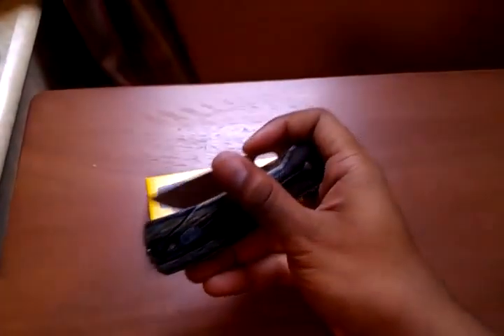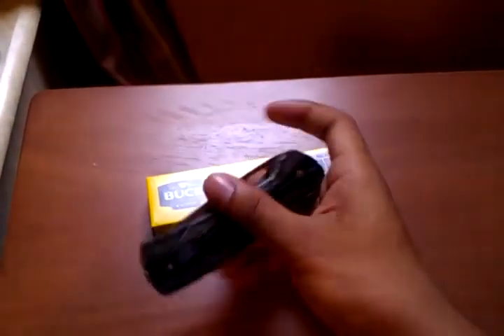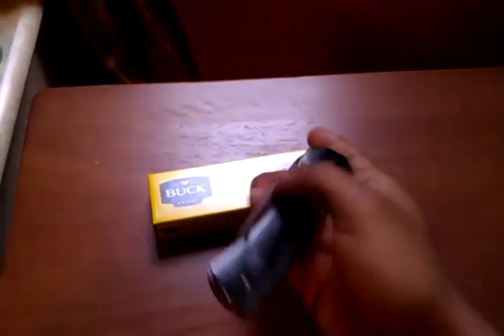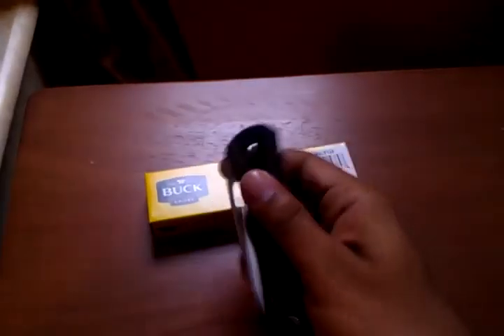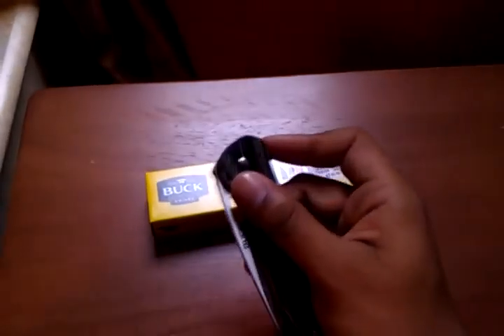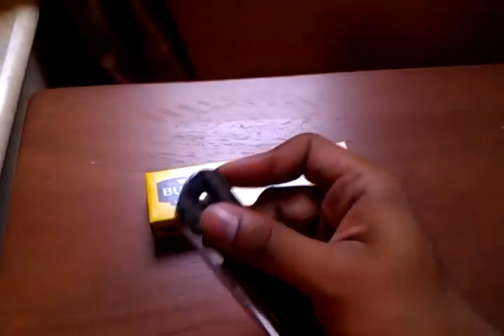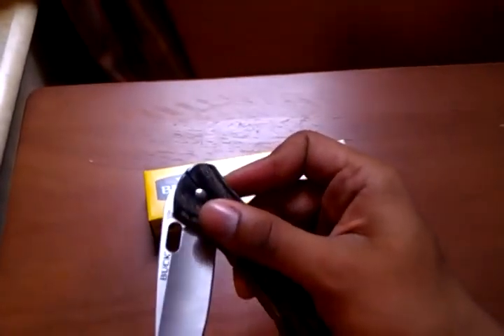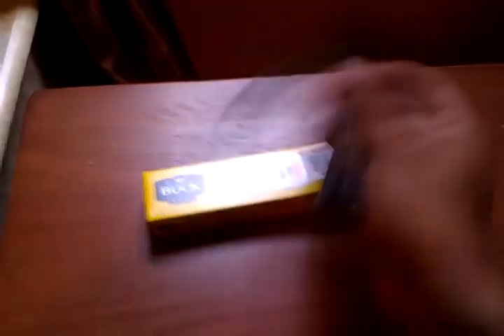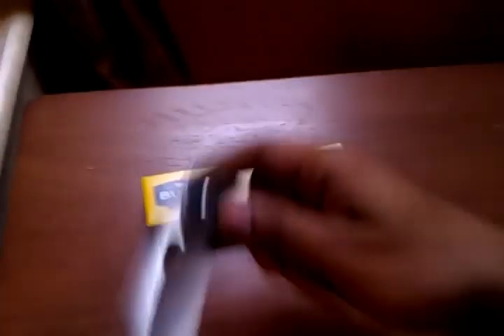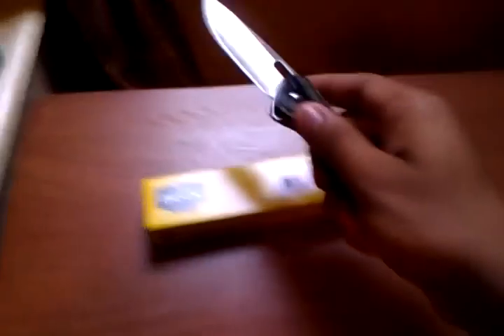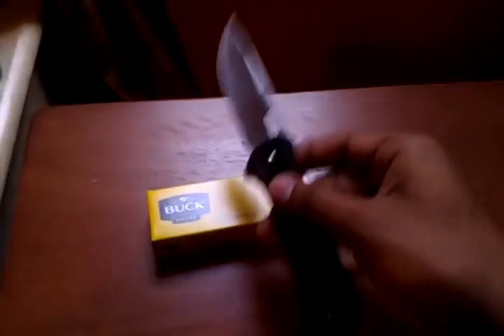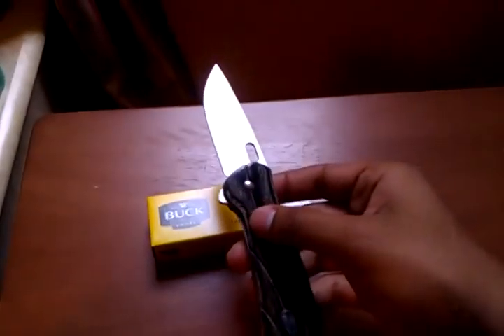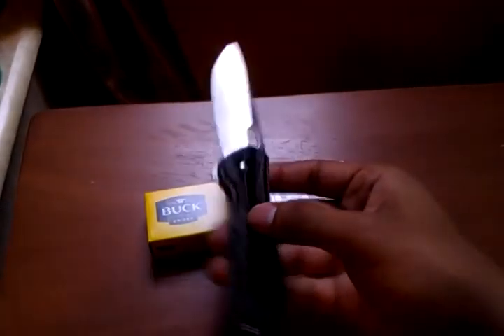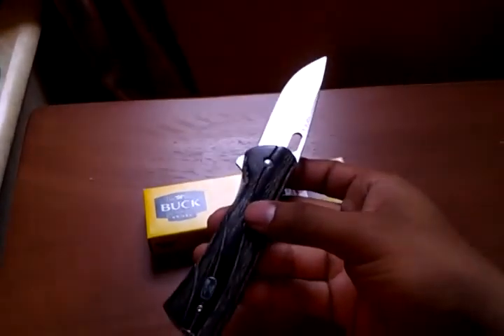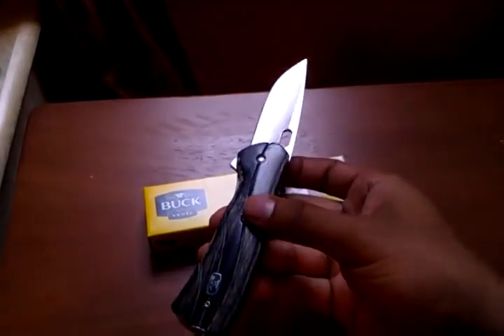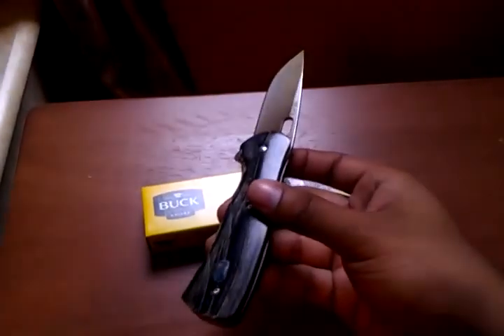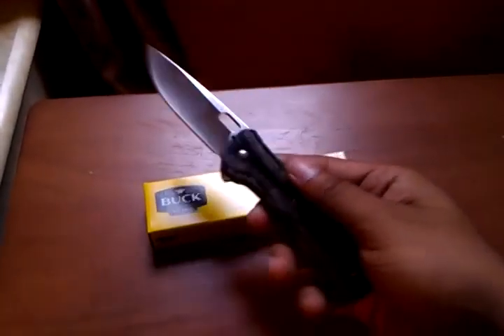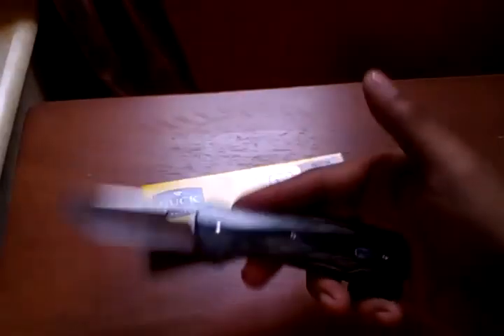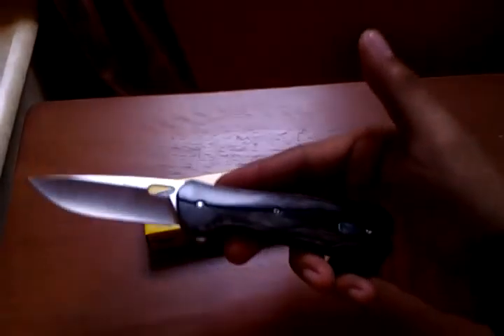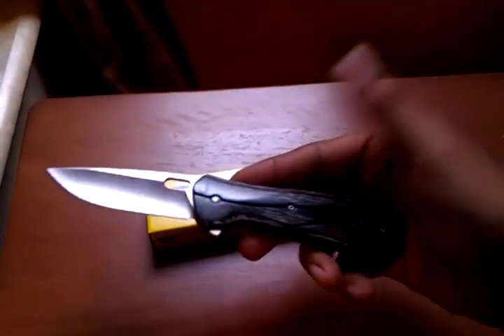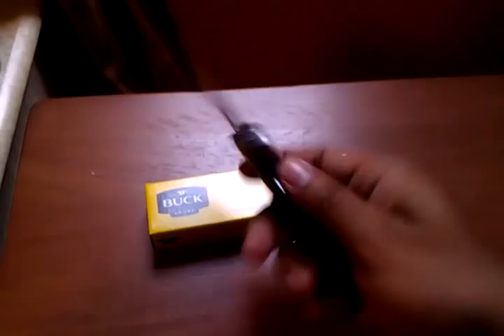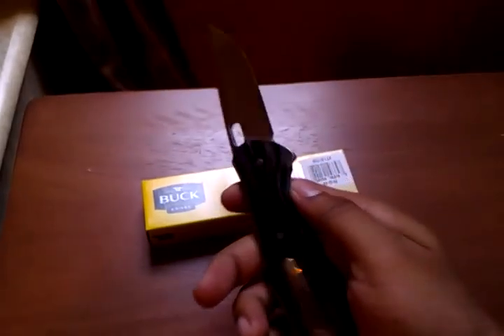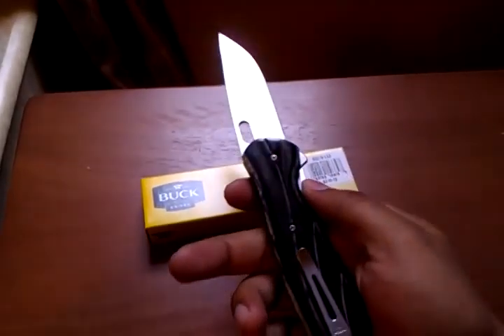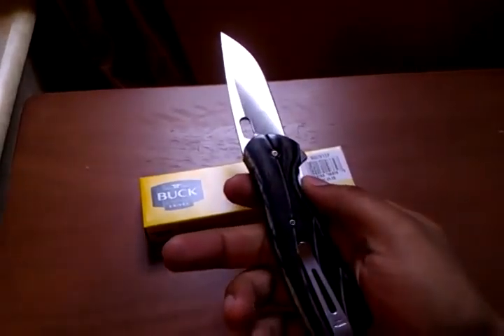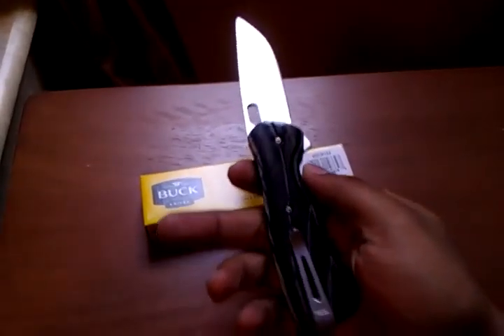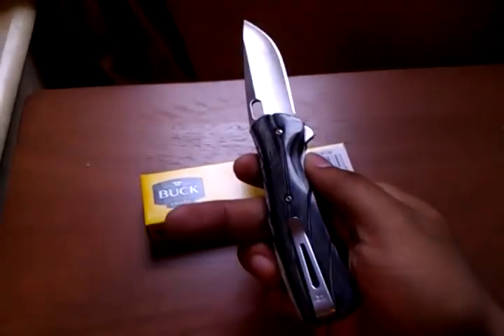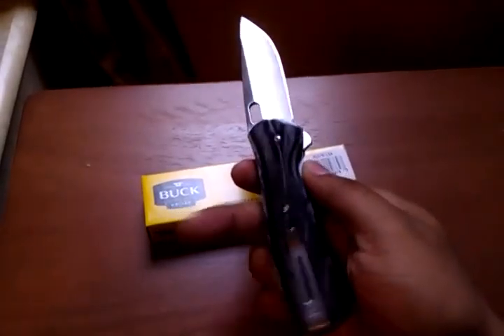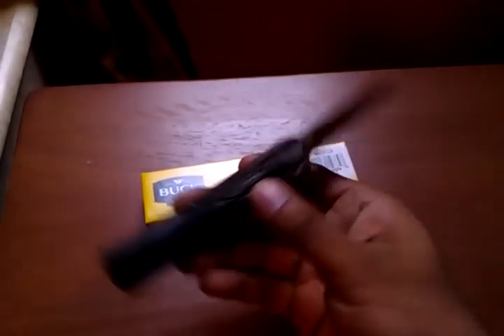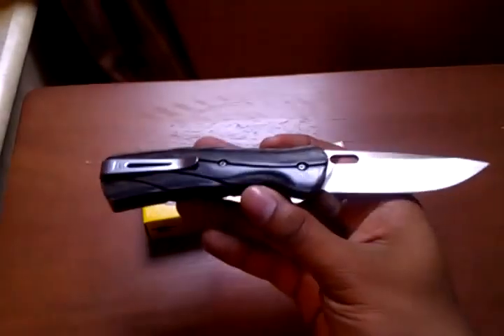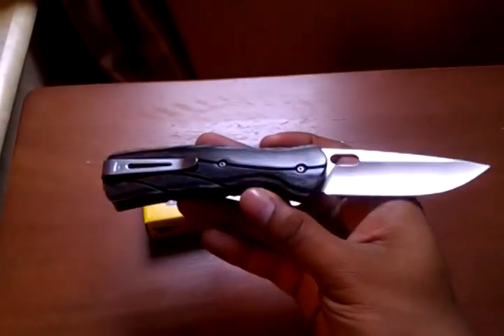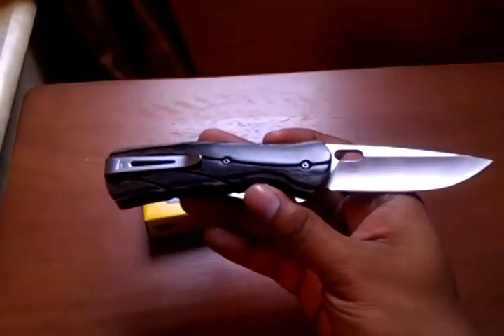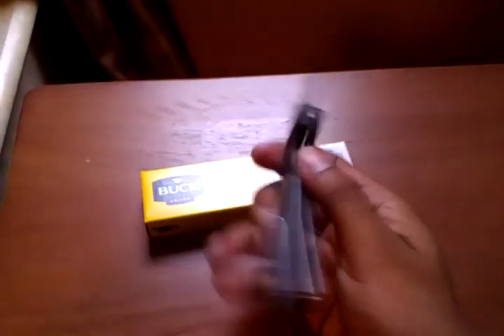With this knife, what you need to do is a bit of a wrist flick in order to open it. If you do it correctly, it does open up pretty quick. But maybe some of you might find that unattractive.